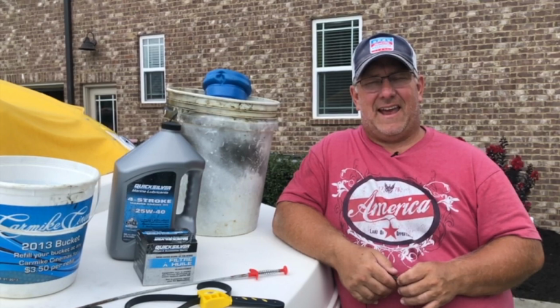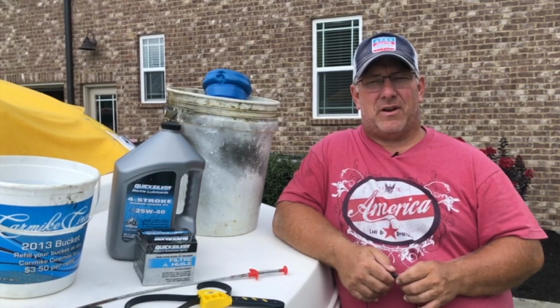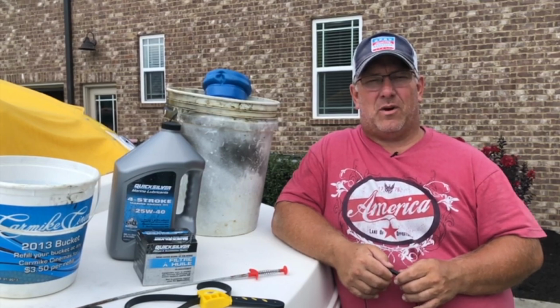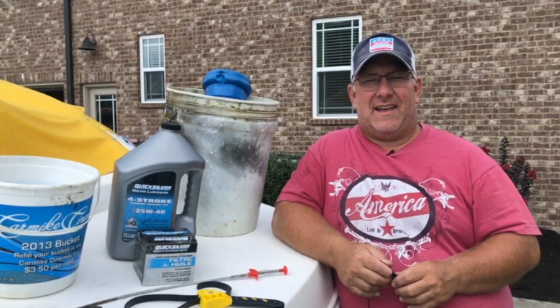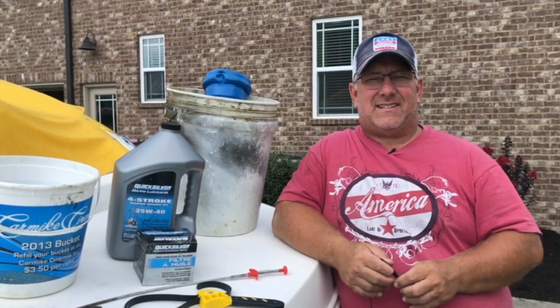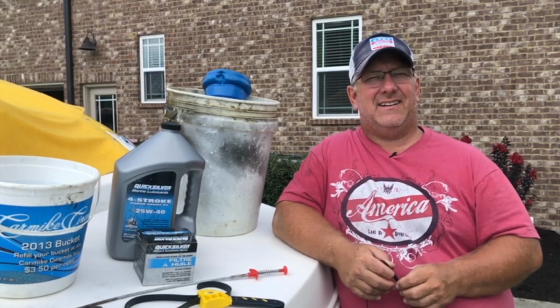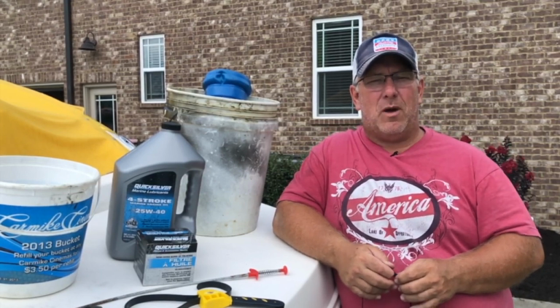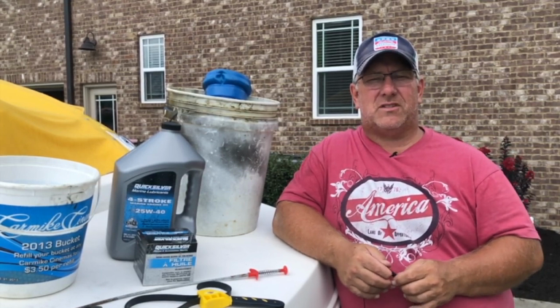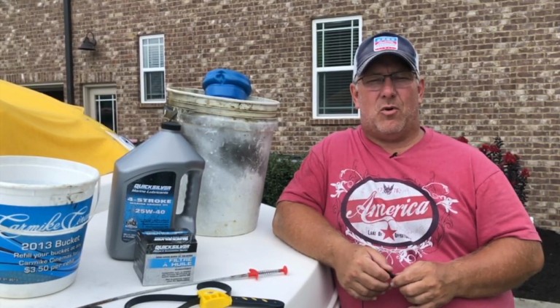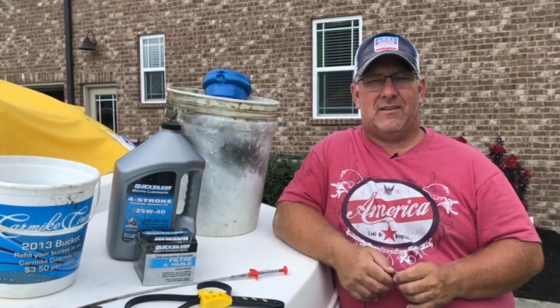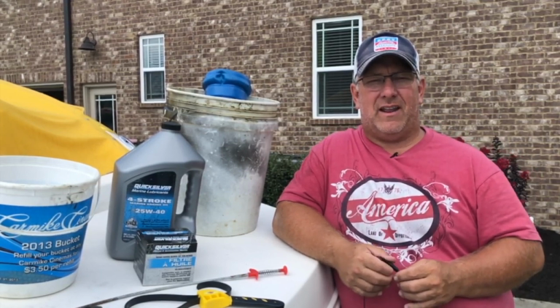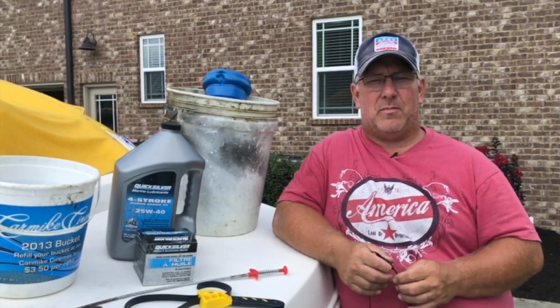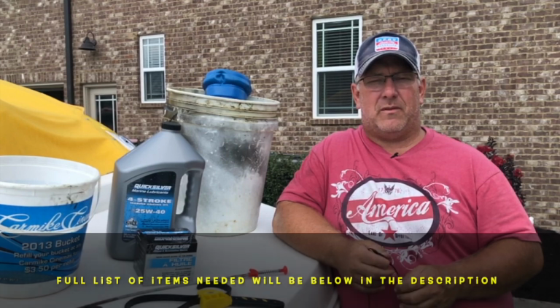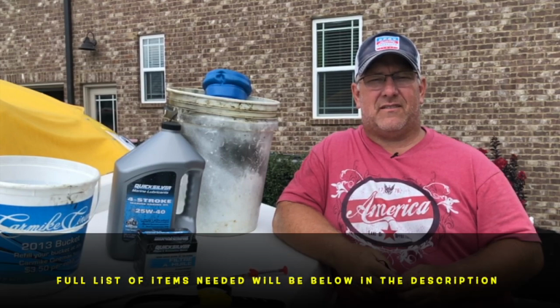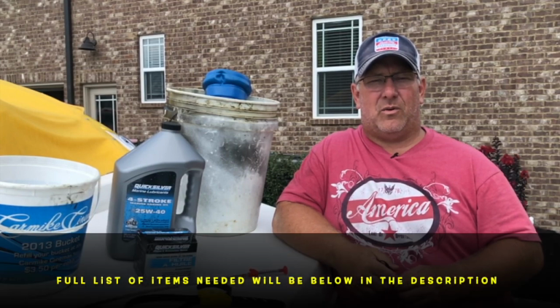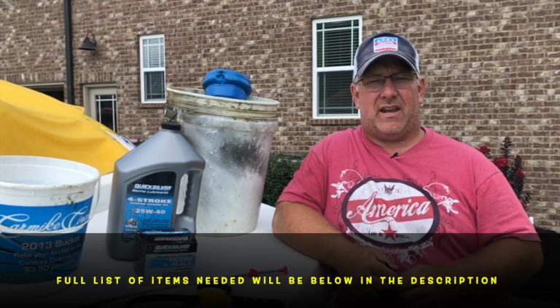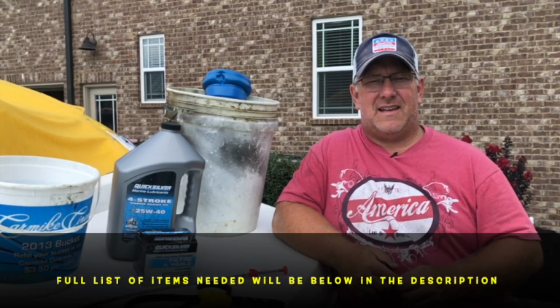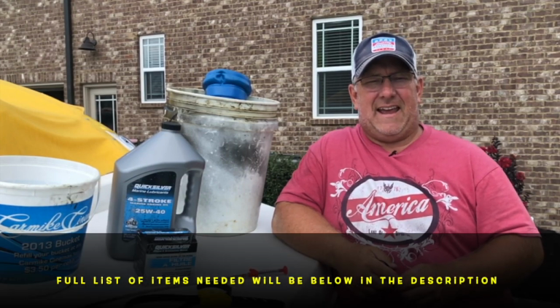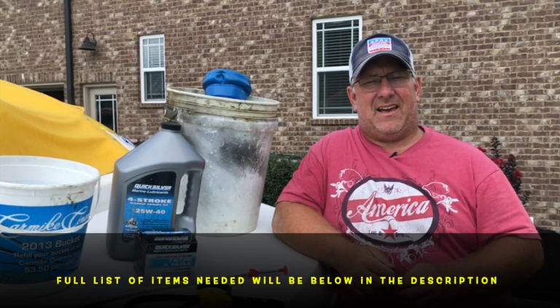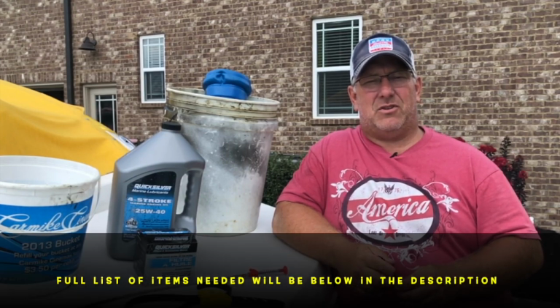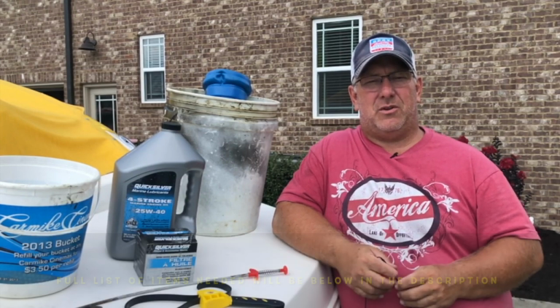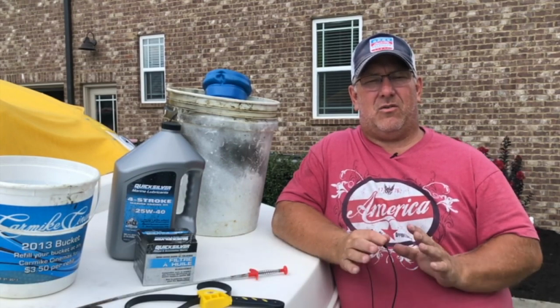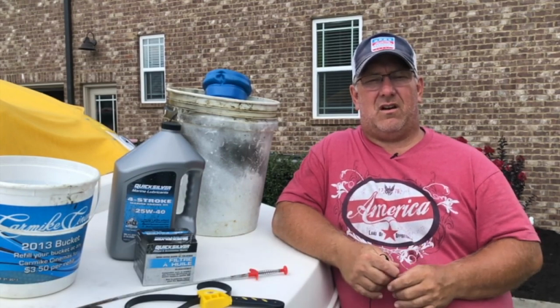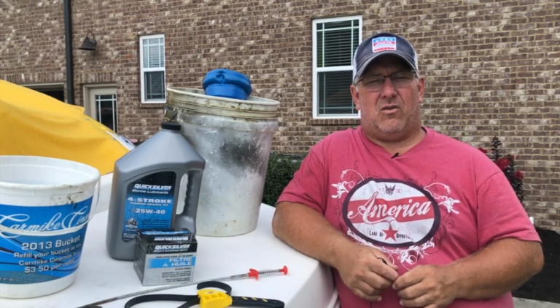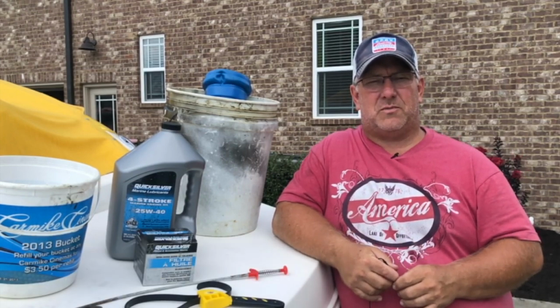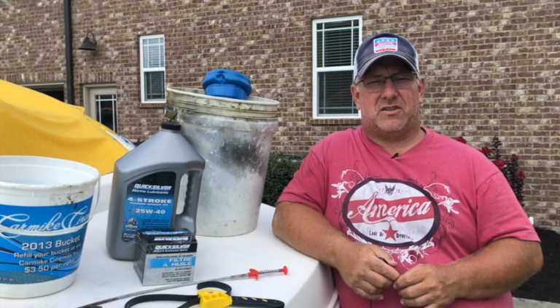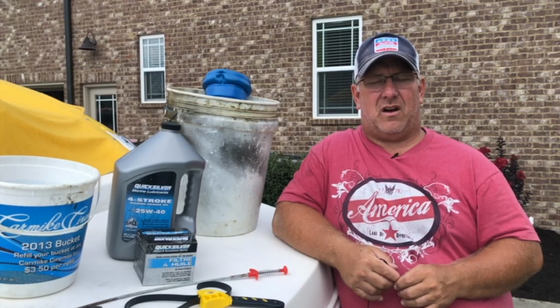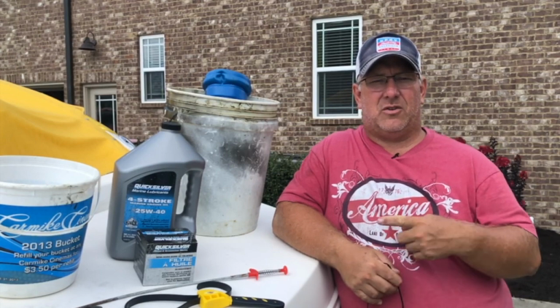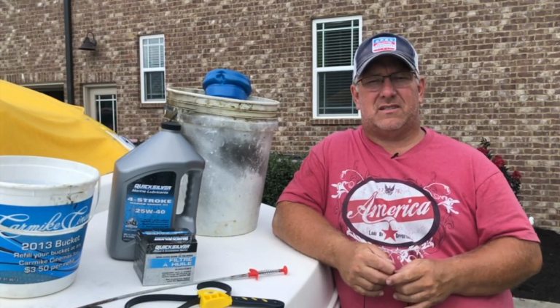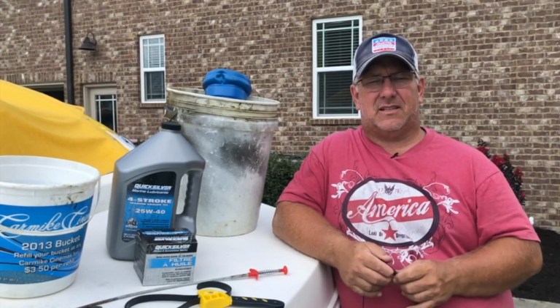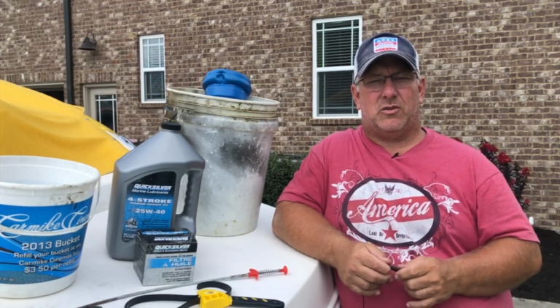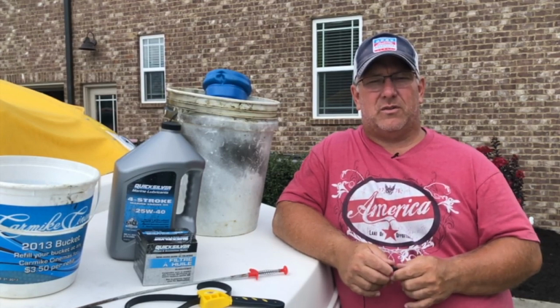Hey, what's going on everyone? It's a somewhat beautiful Saturday morning. We're getting ready to take the boat out, but first I've got to do an oil change. I thought I would show you how our oil change process goes on our 2006 6.2 MerCruiser.